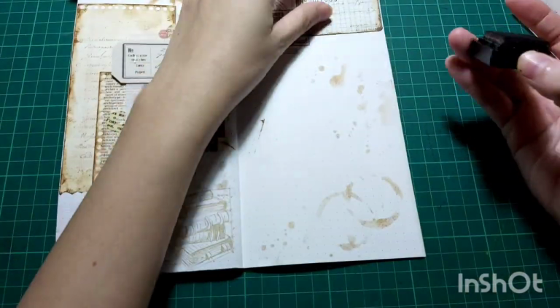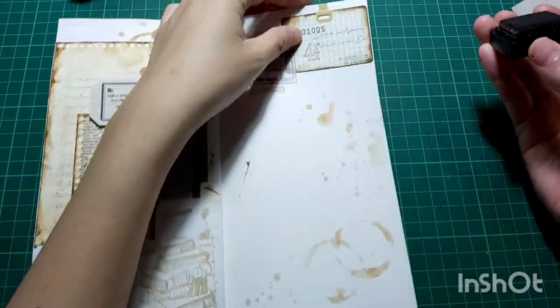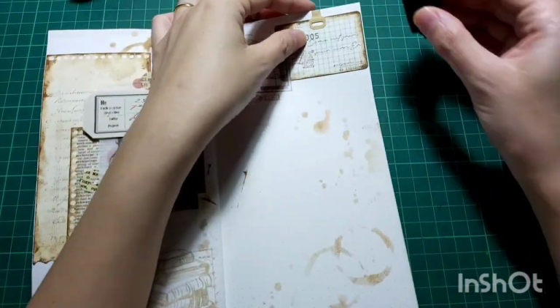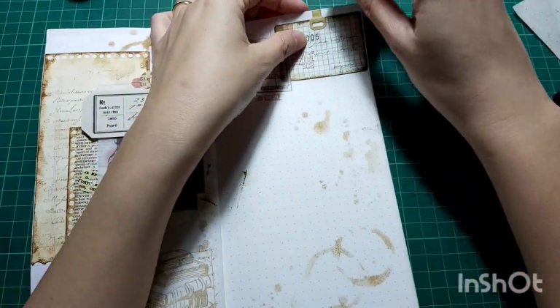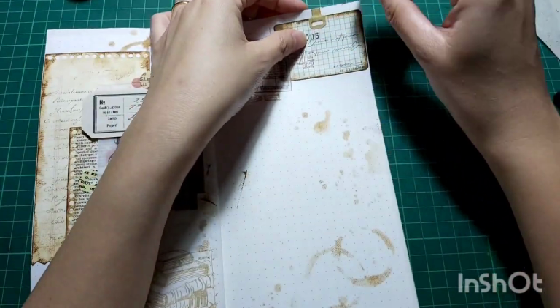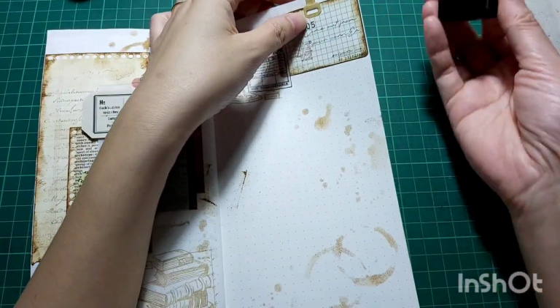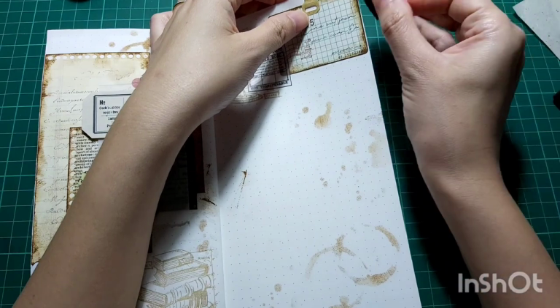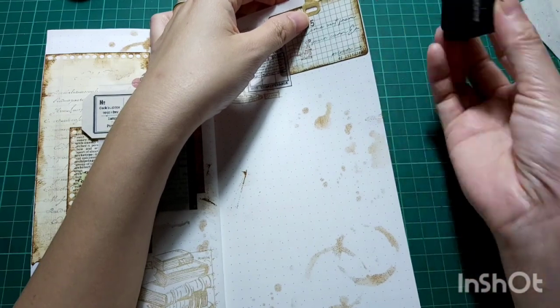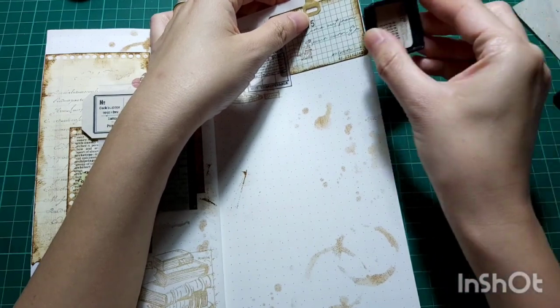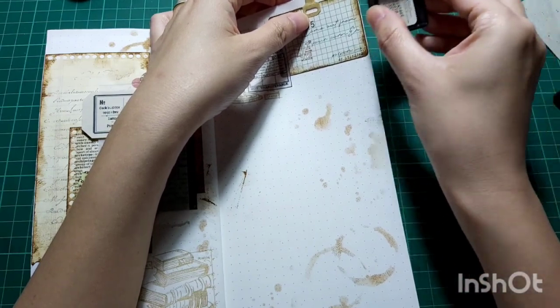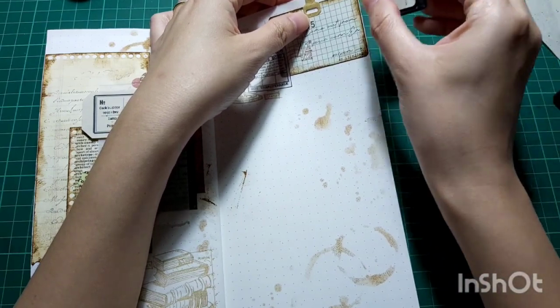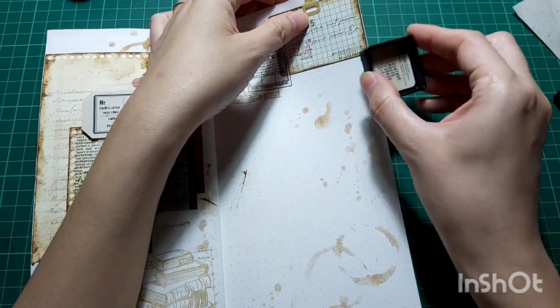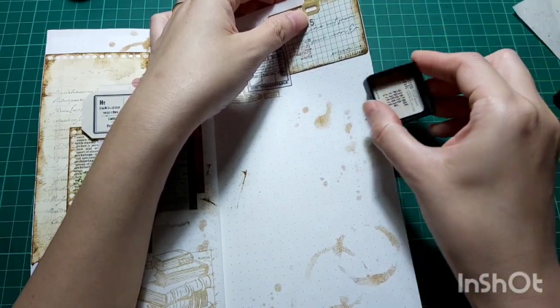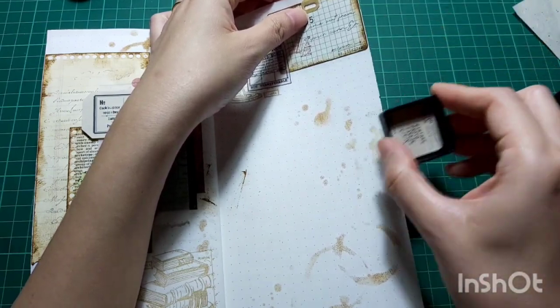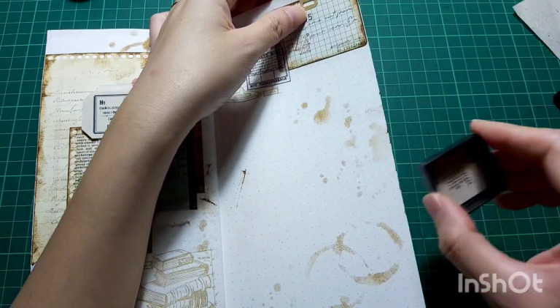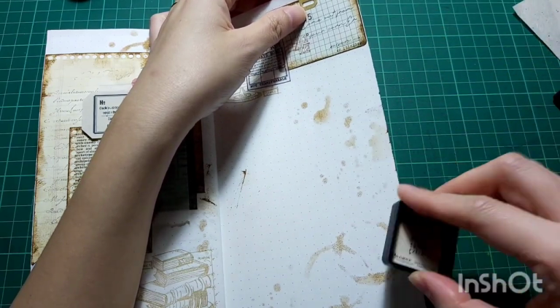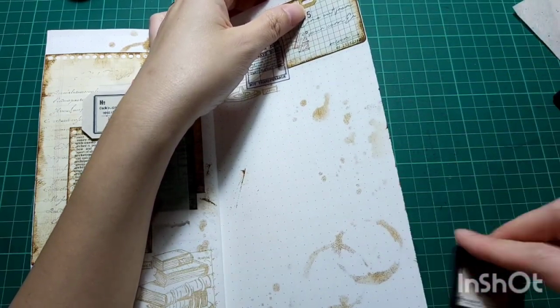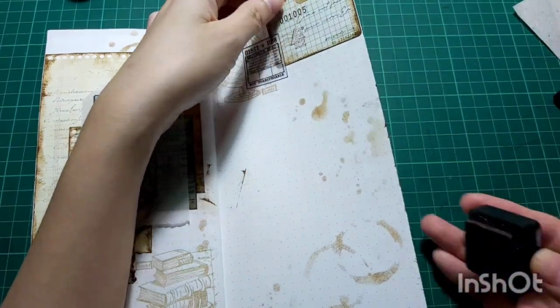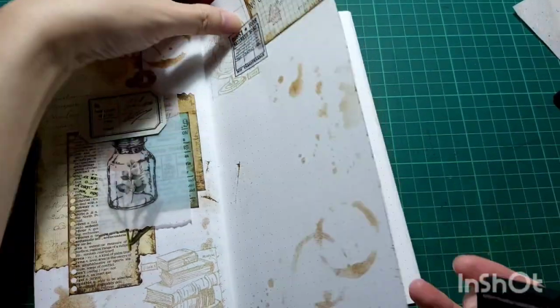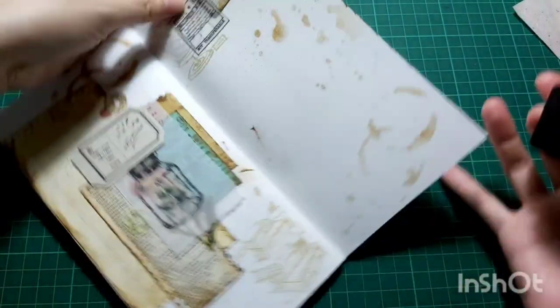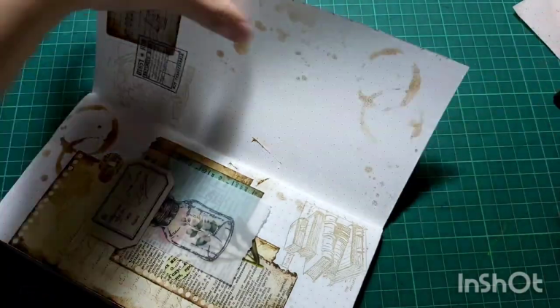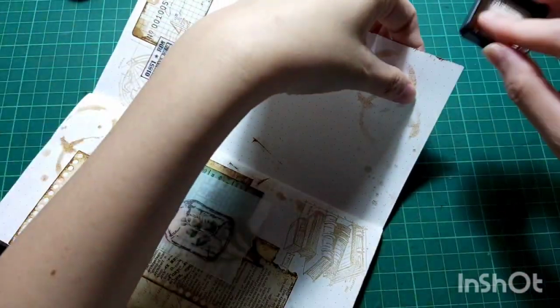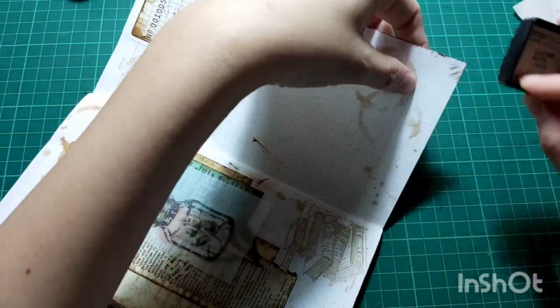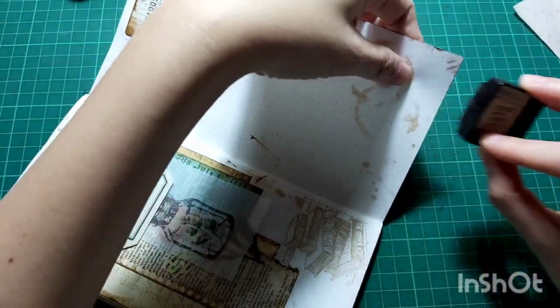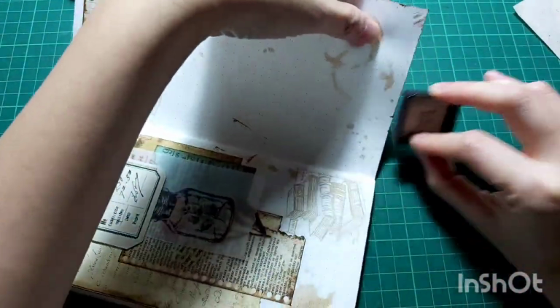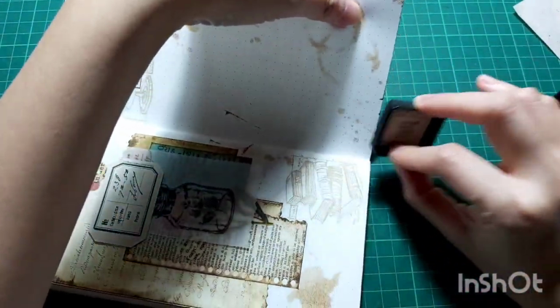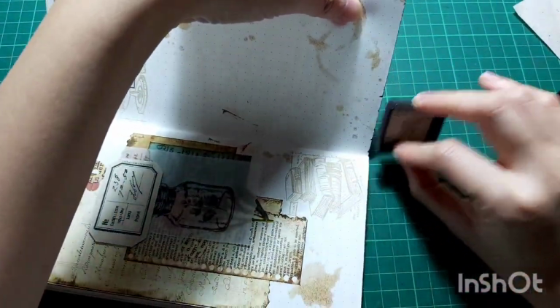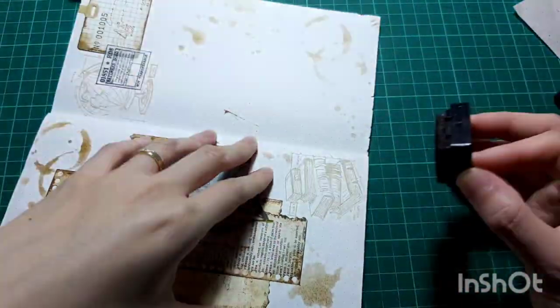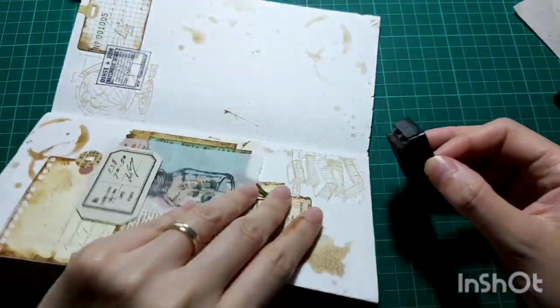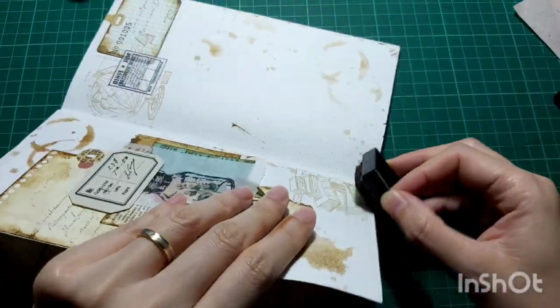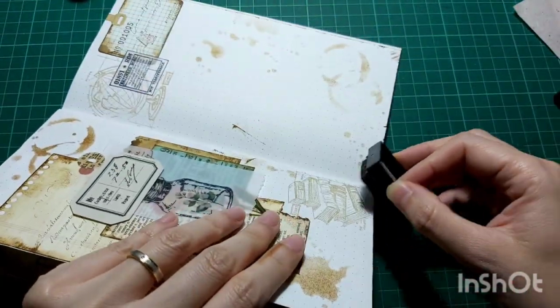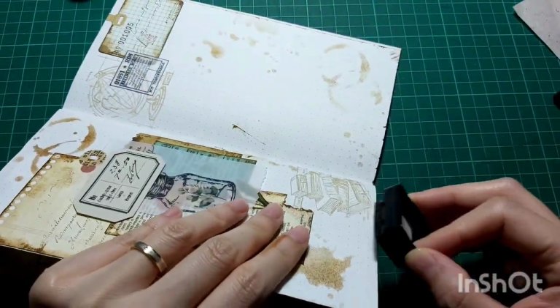Now I'm going to be distressing the edge of my page. Again, I'll go in with the ink pad directly first to get a darker tone, and after this I'll be using the blending tool.